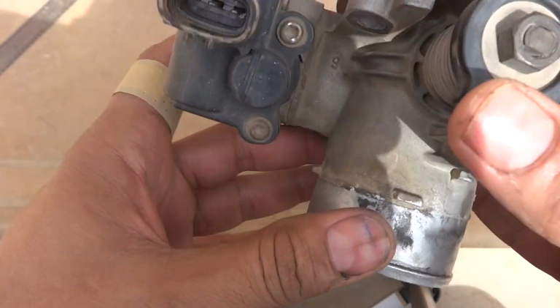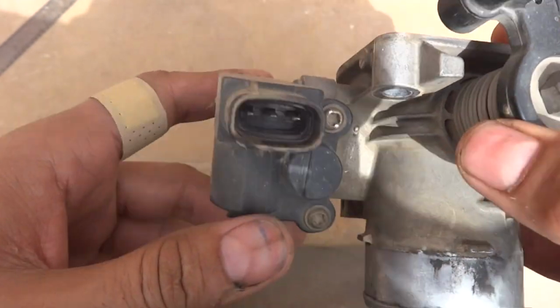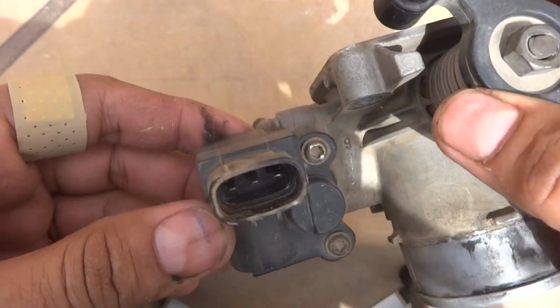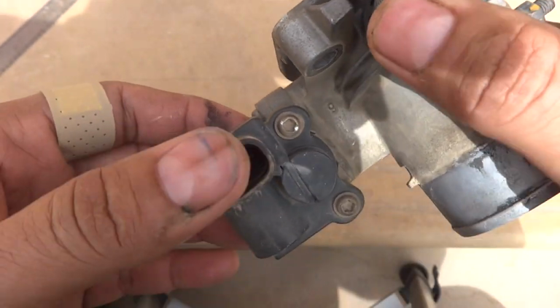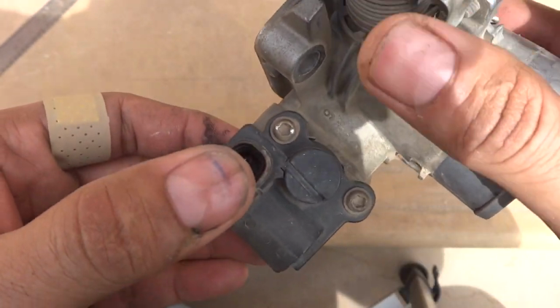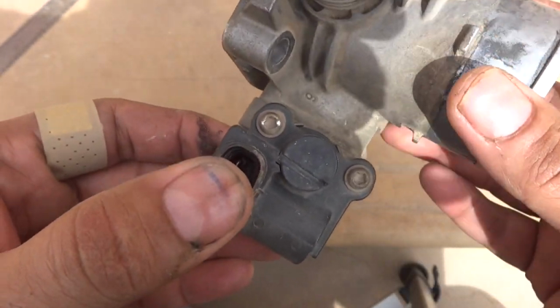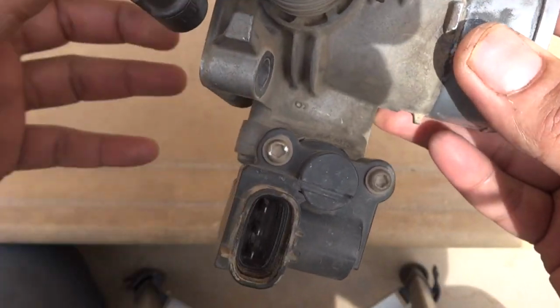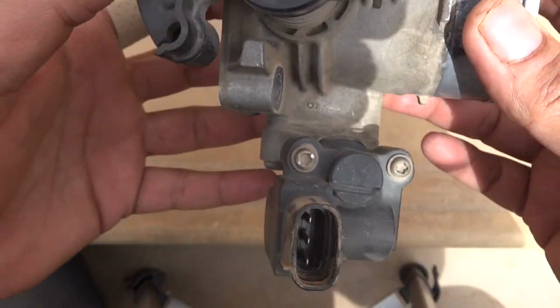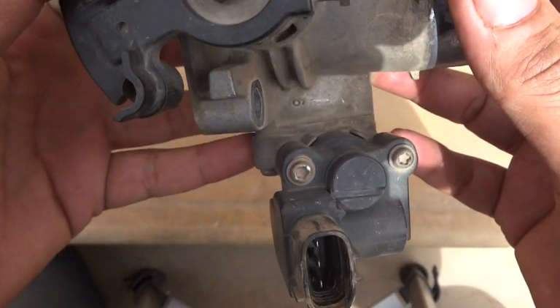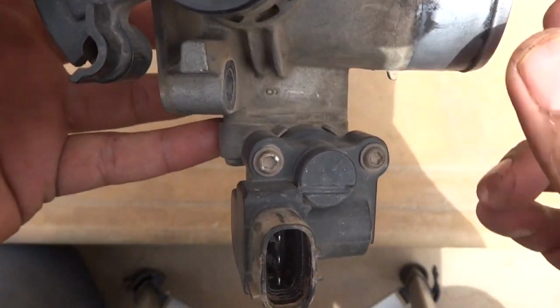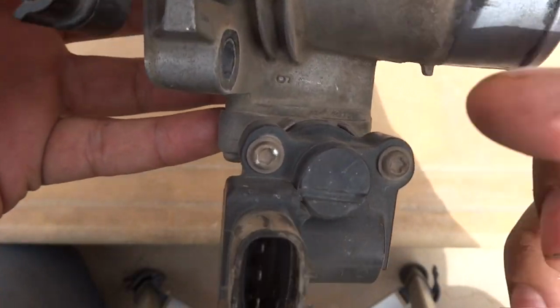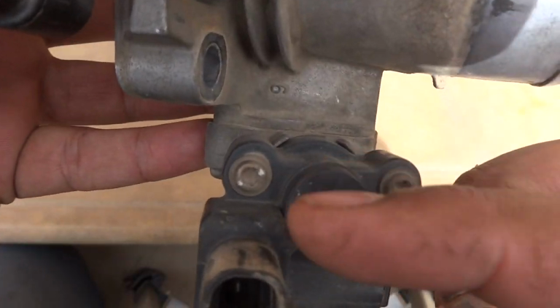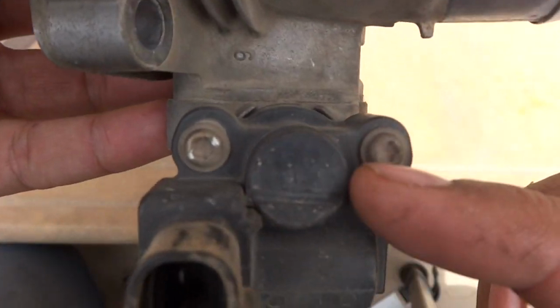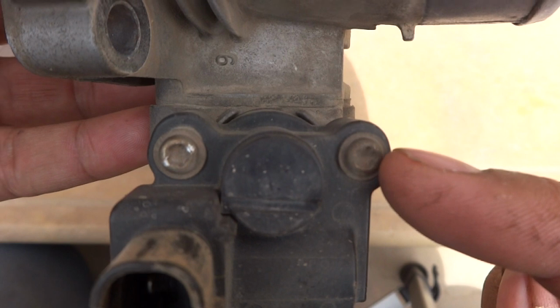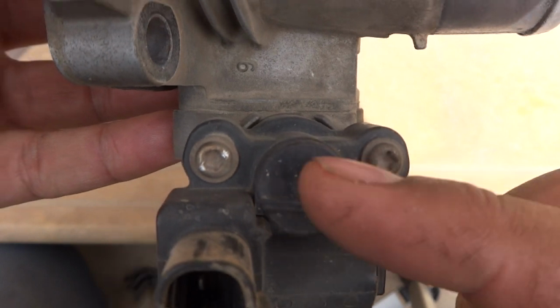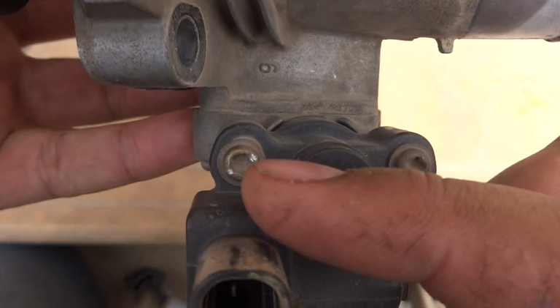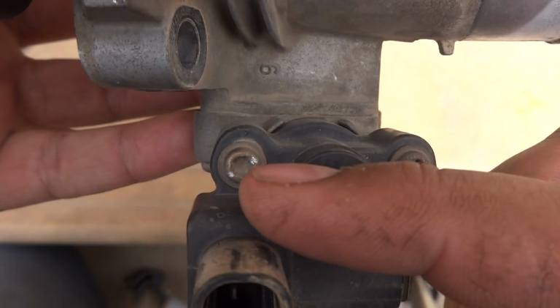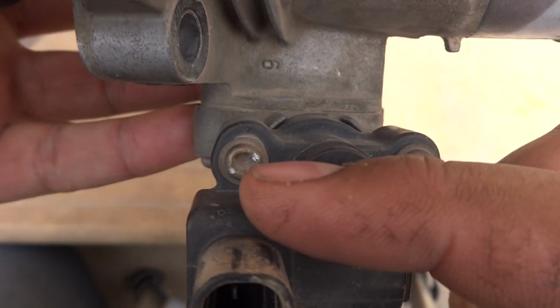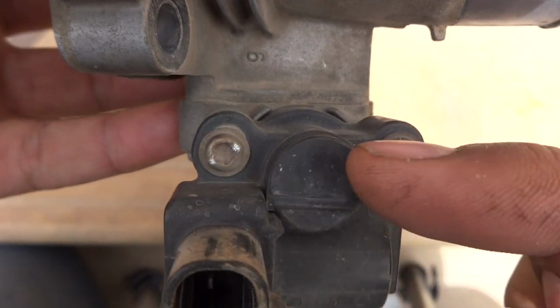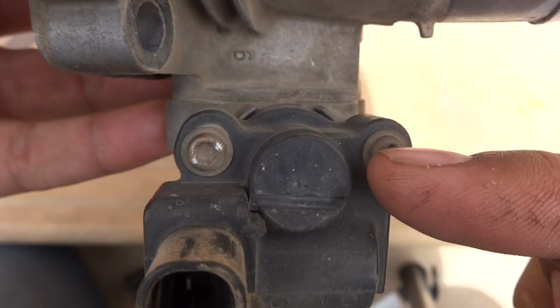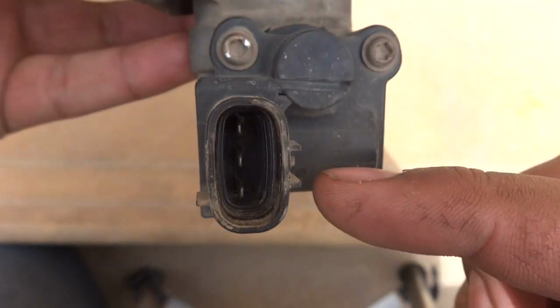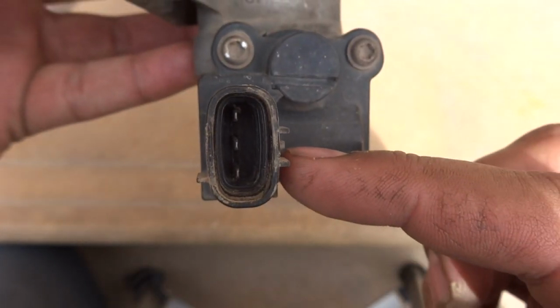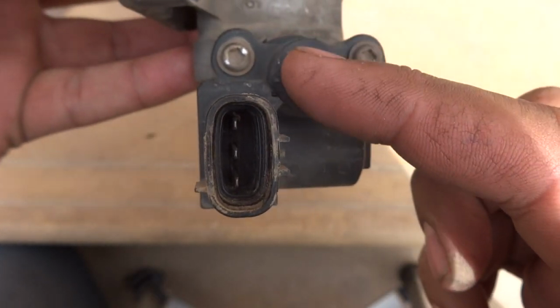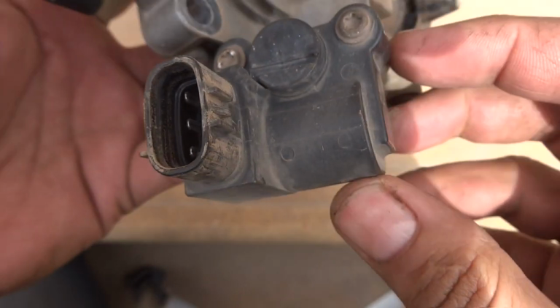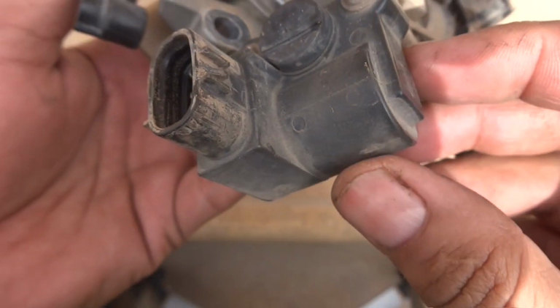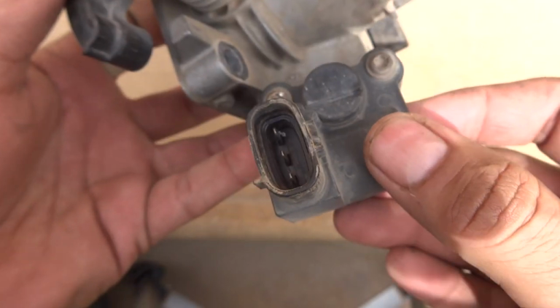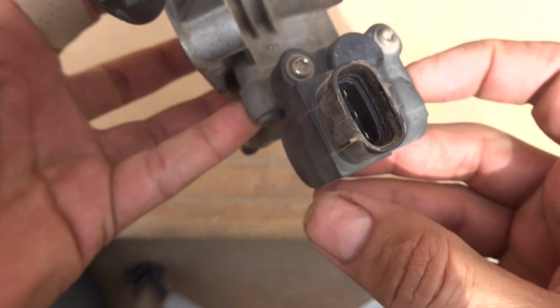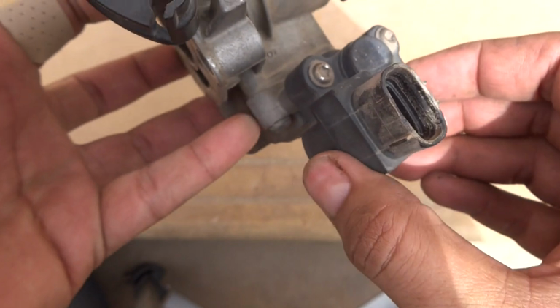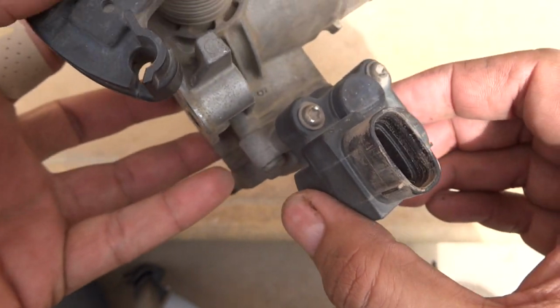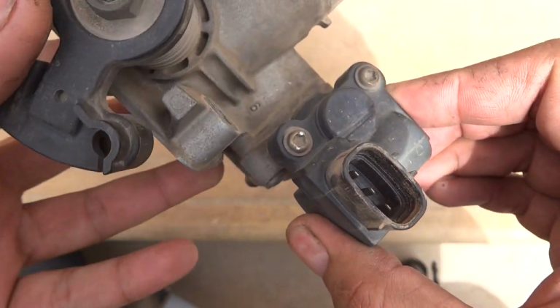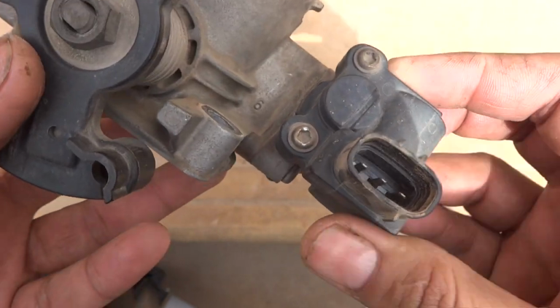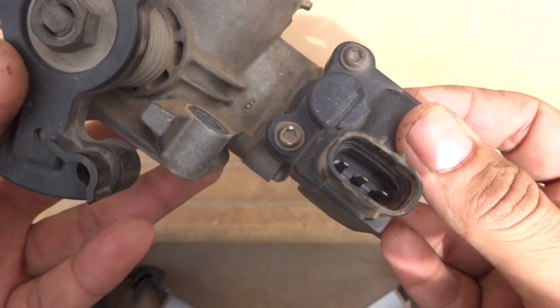Here is a throttle body from a Toyota Corolla. What you can see in this throttle body are two screws which are on the idle air control motor or solenoid.